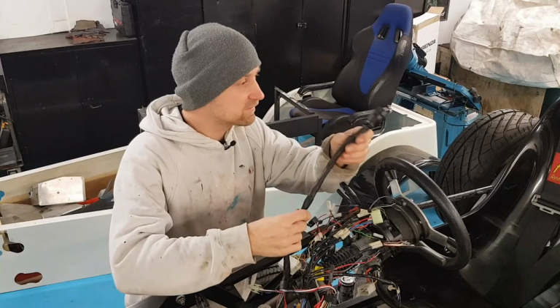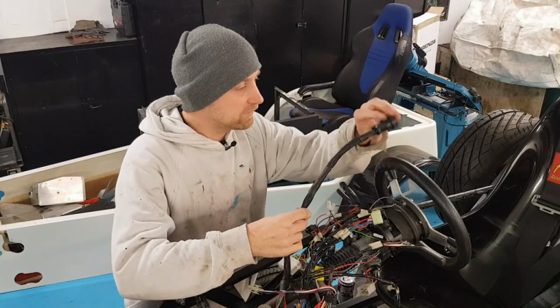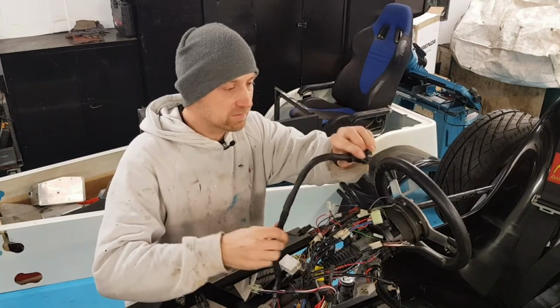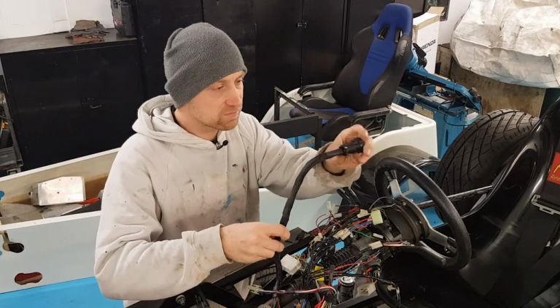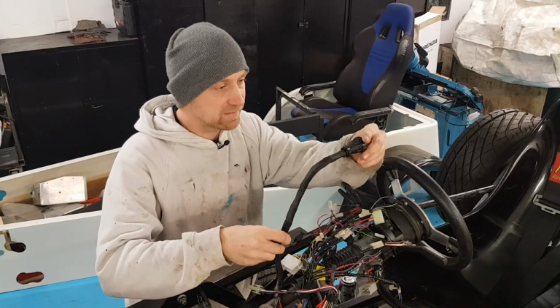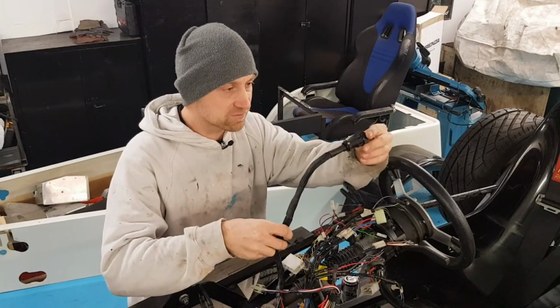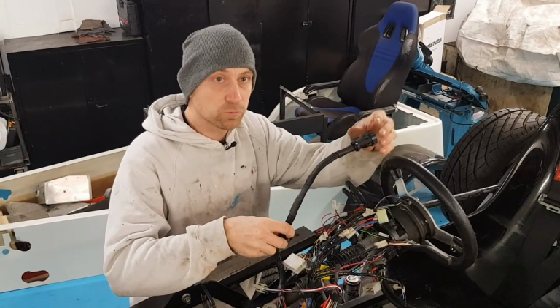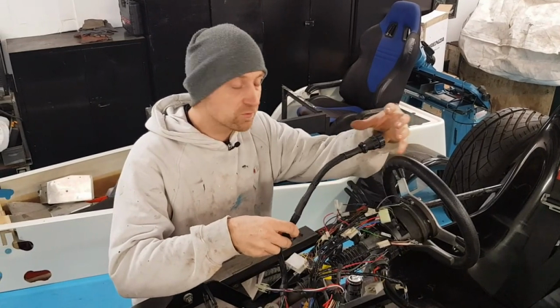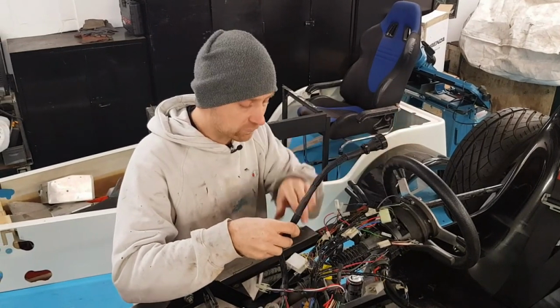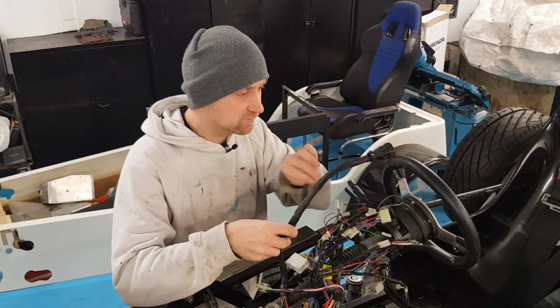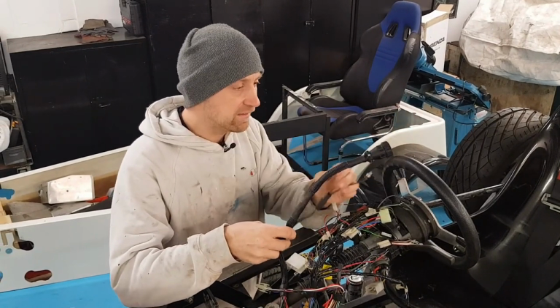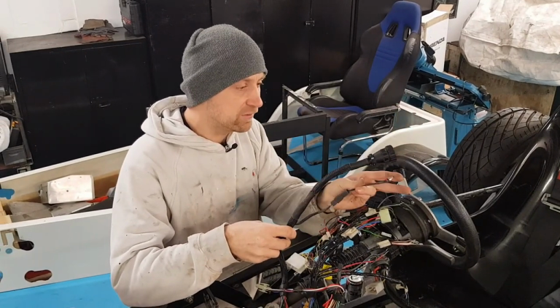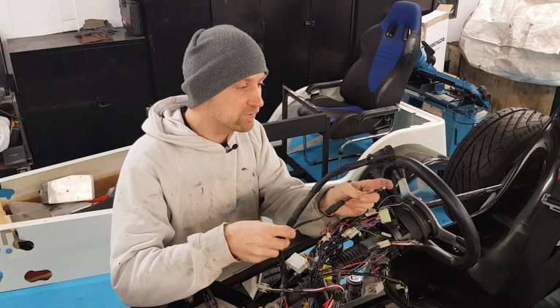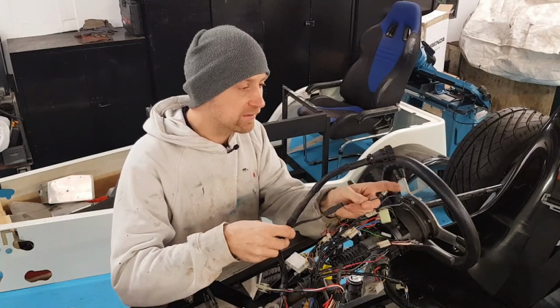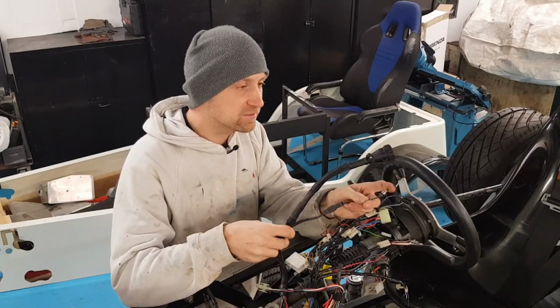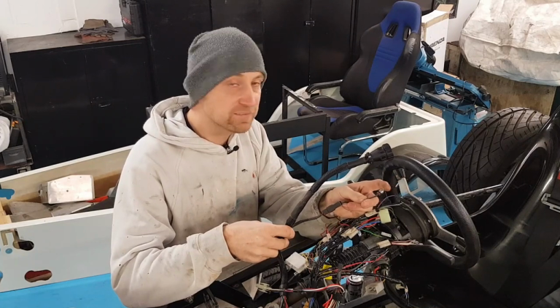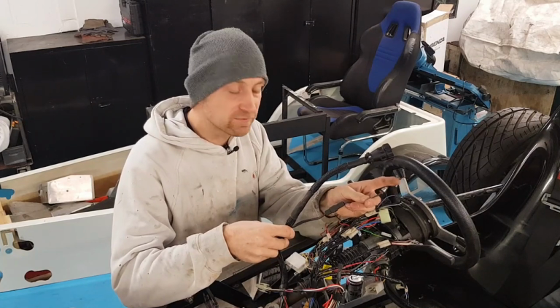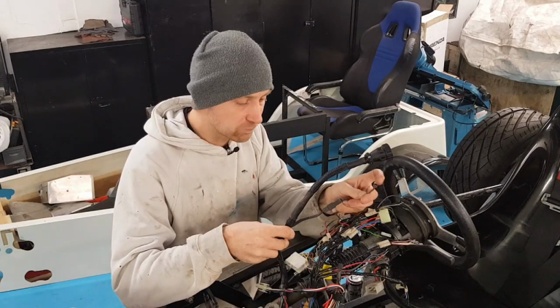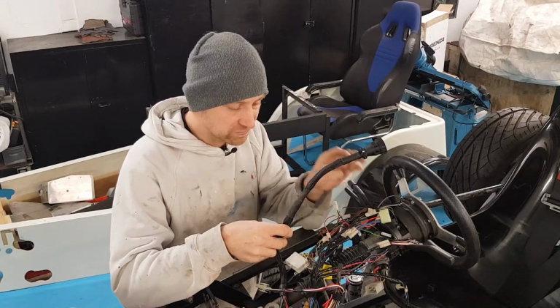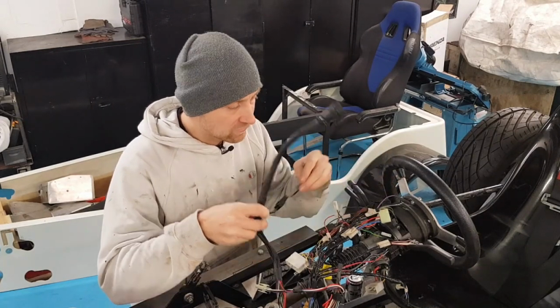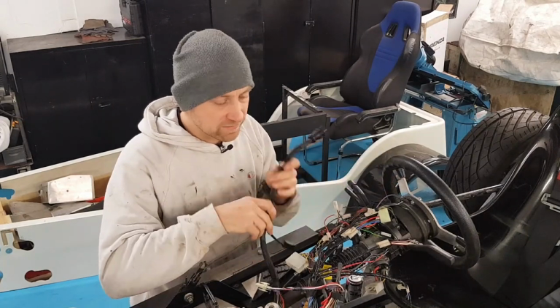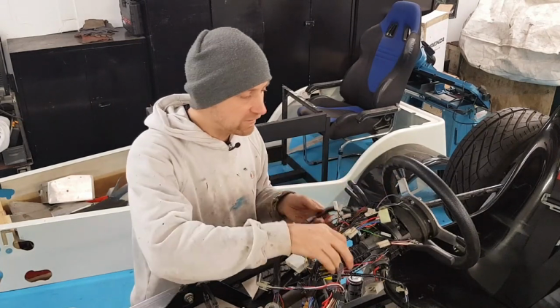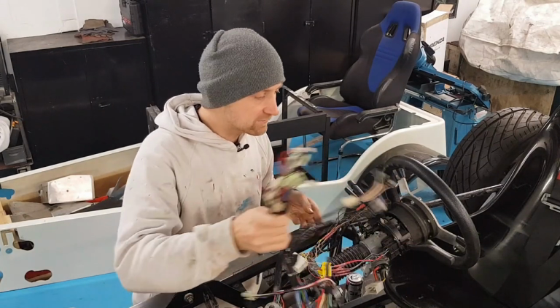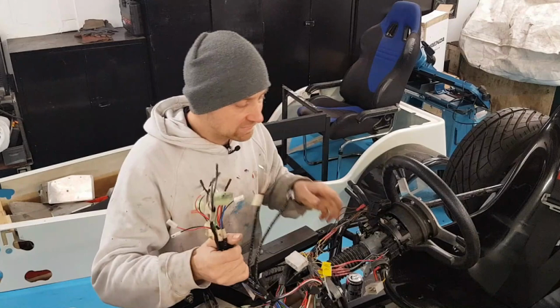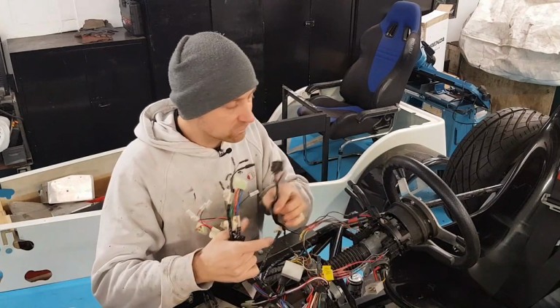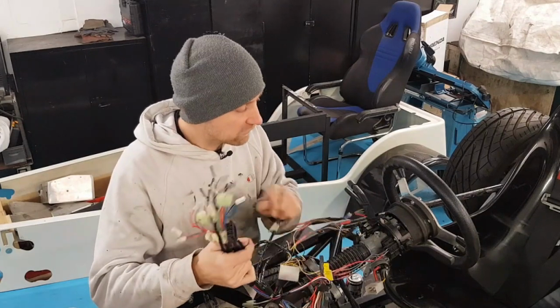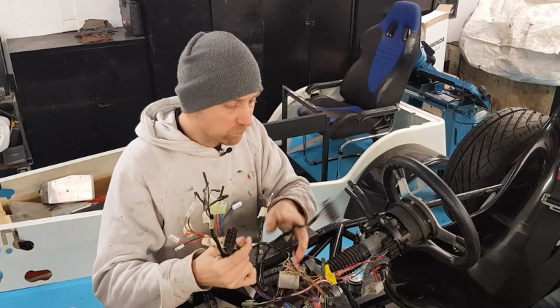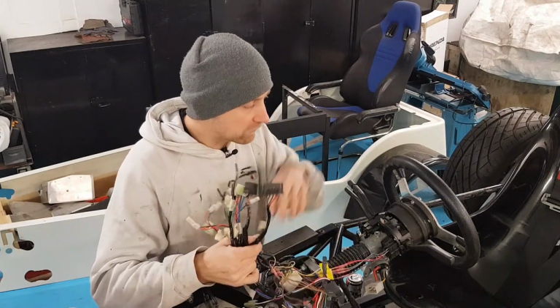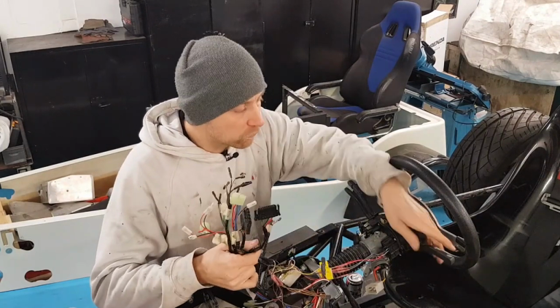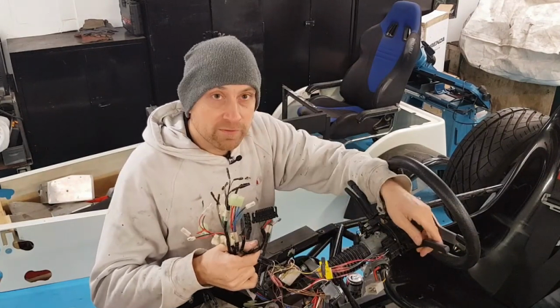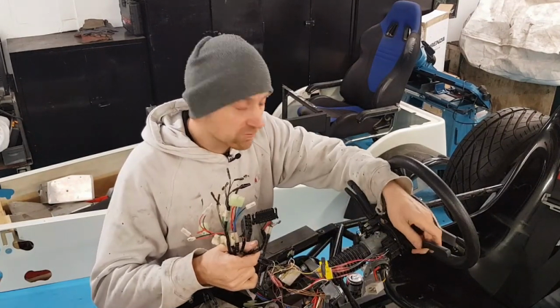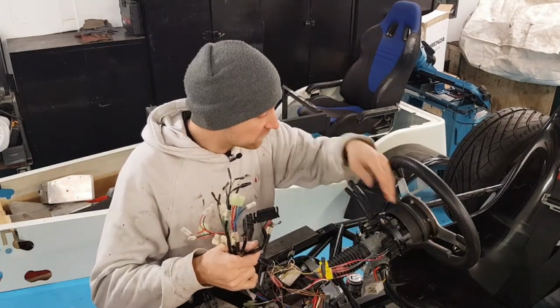That's going to sit up here, something like that, inside the scuttle, going into the back of the clocks. Then you've got the little button there to change the settings and the trip and everything. So next on the list is to sort out the wiring for the Sierra stalks.